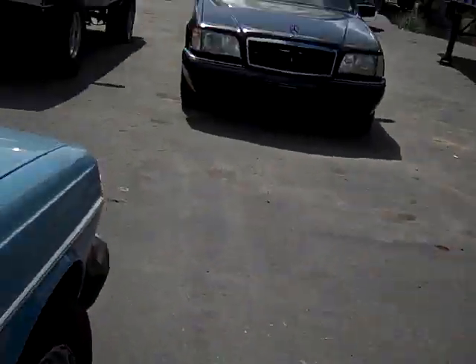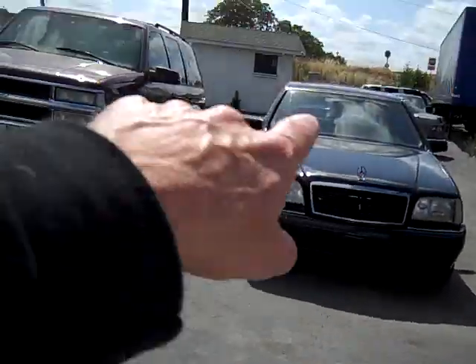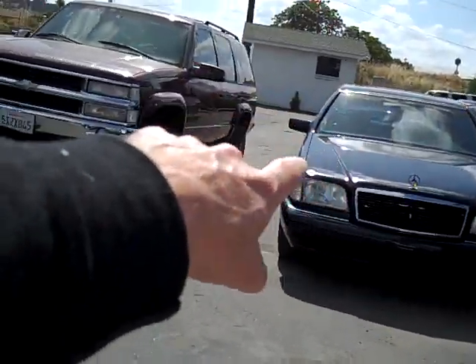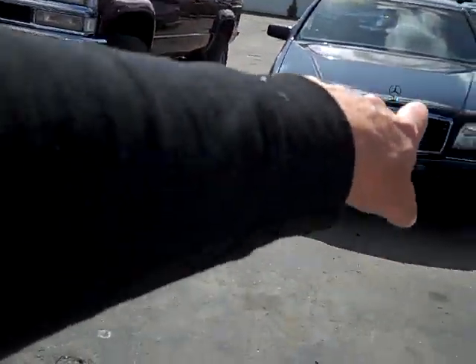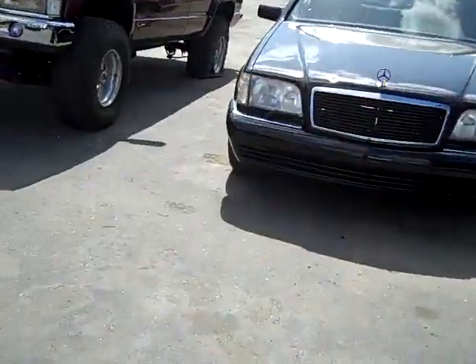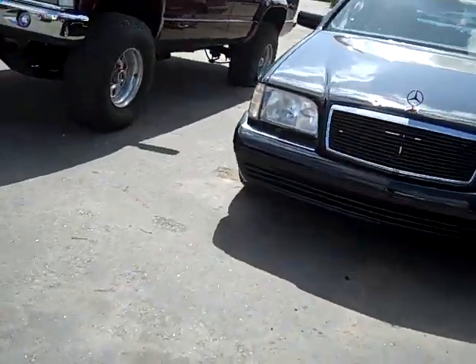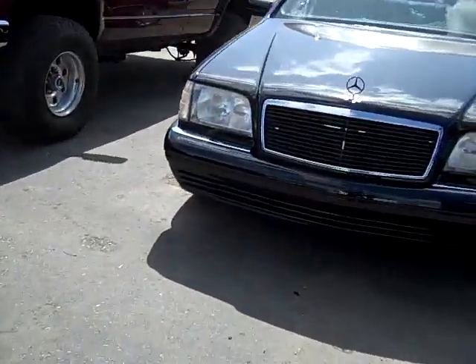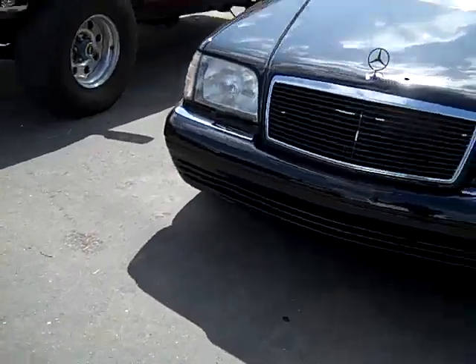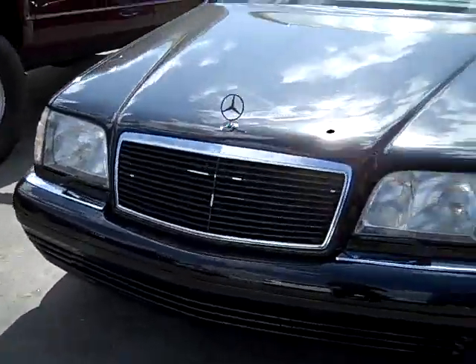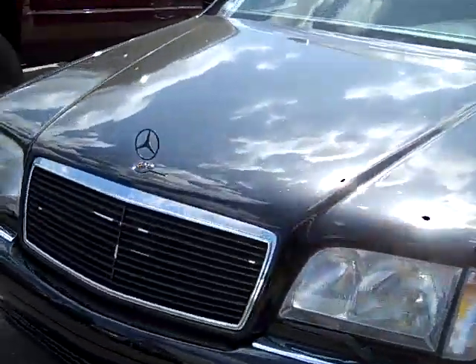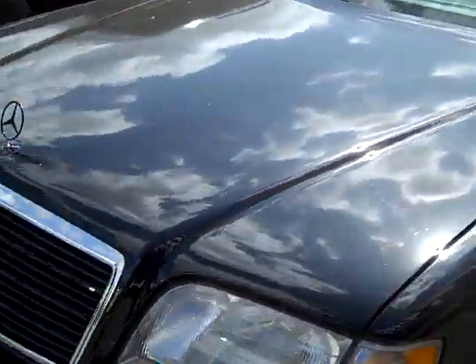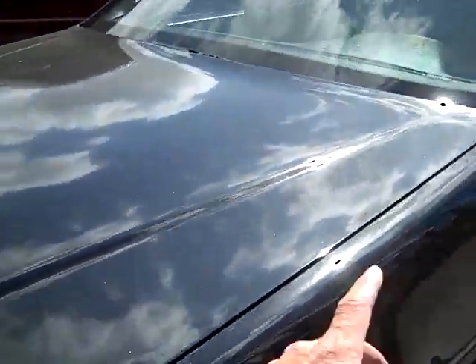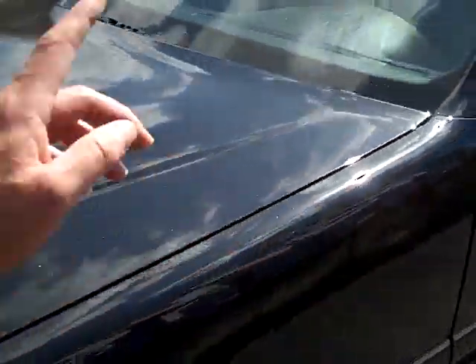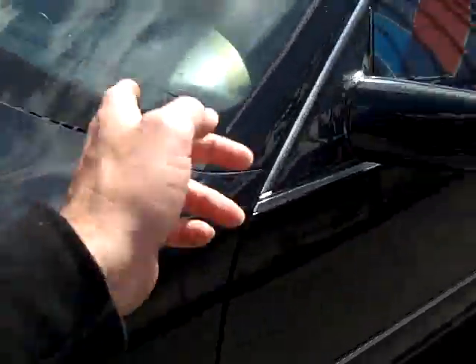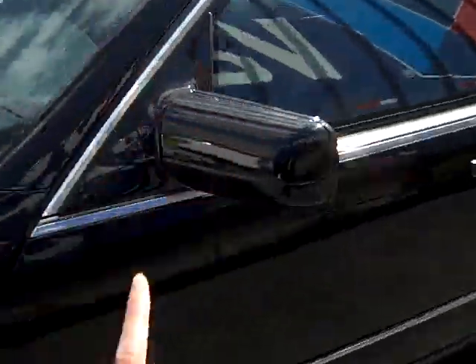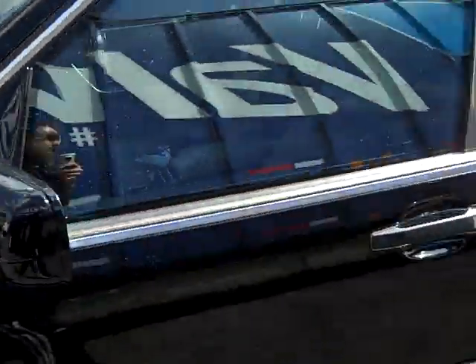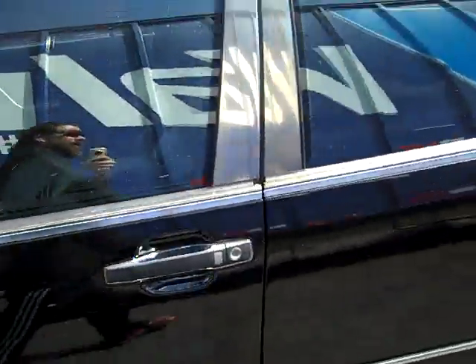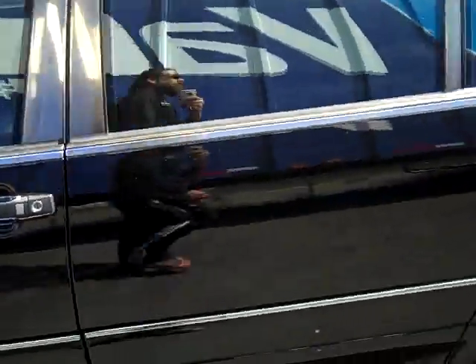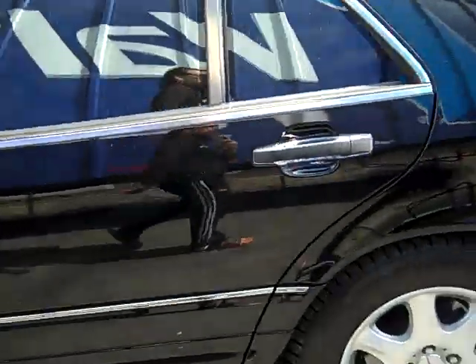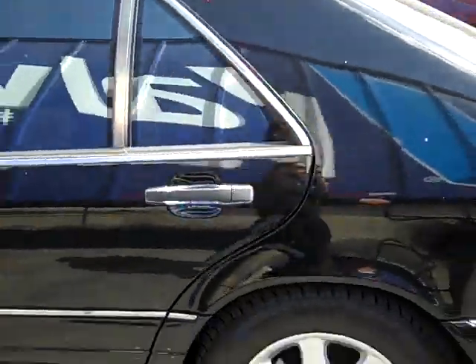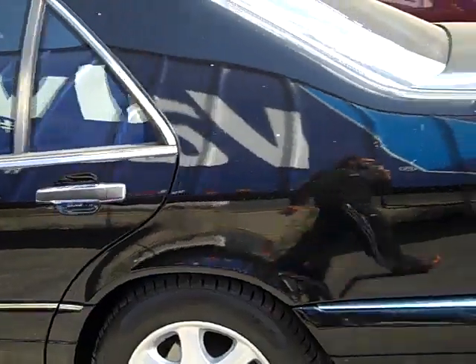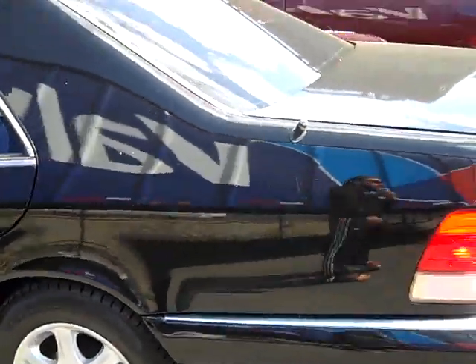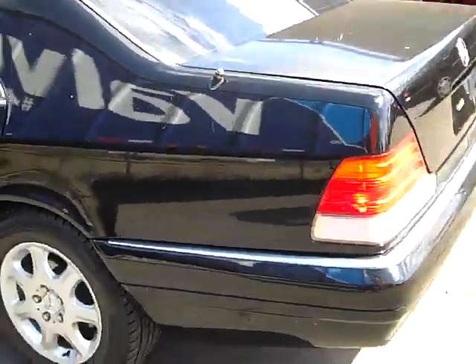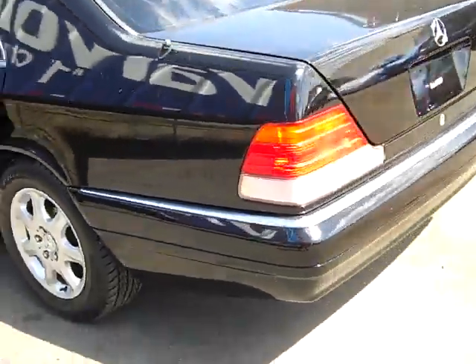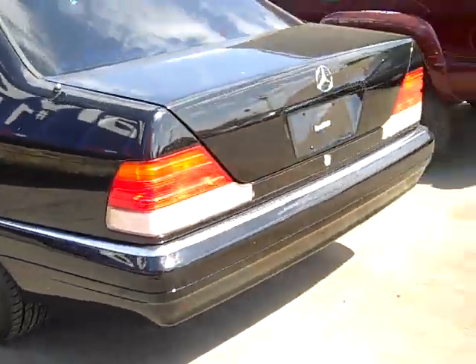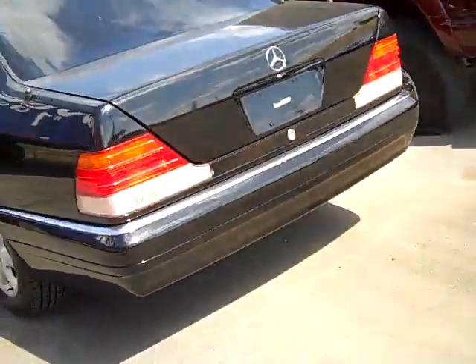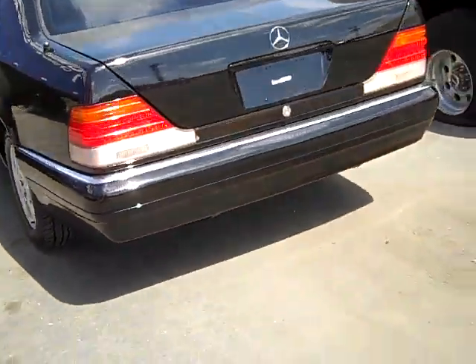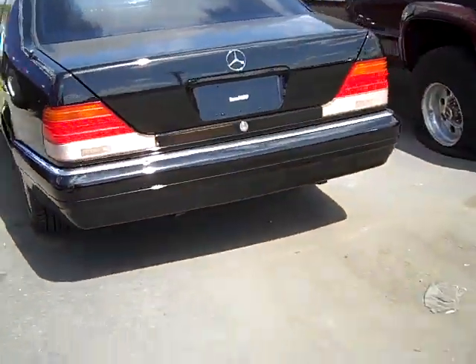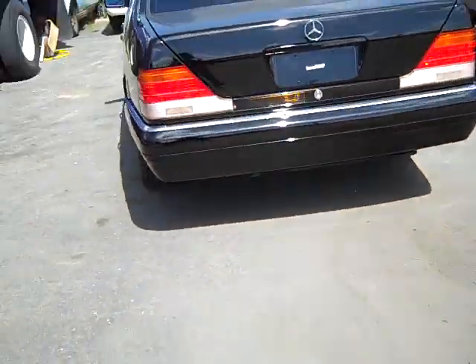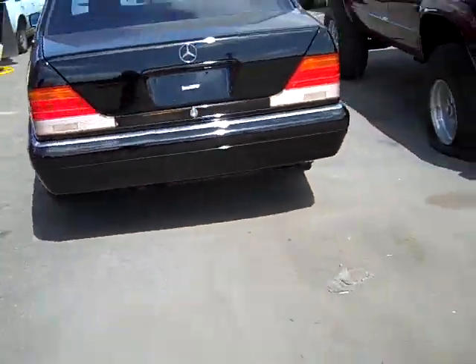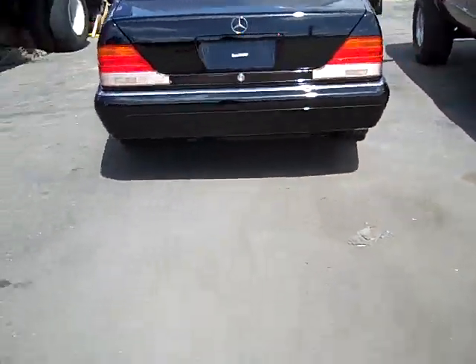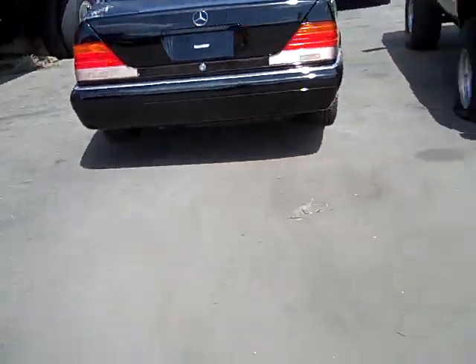This here Benz, S320 — great car. Transmission's probably bad on it but it's beautiful in every other way. AC blows cold. I'll take about $3,900.